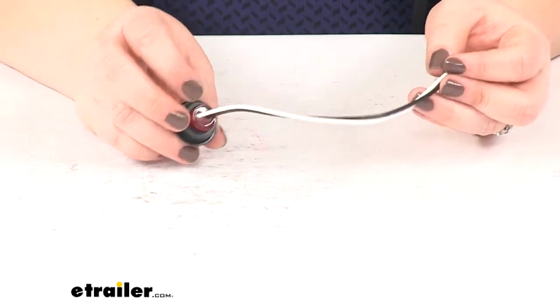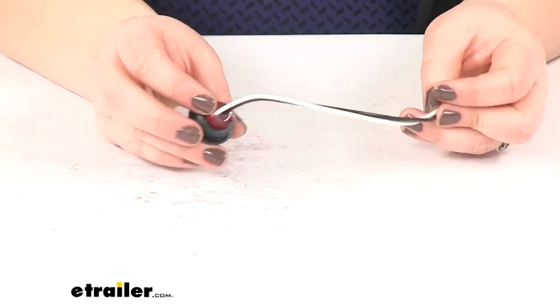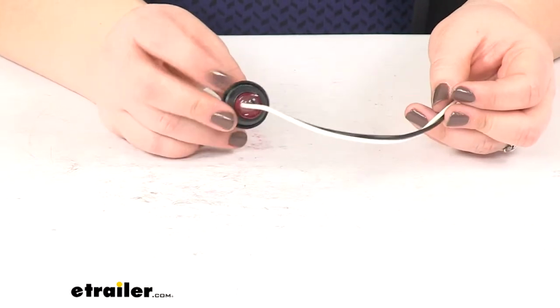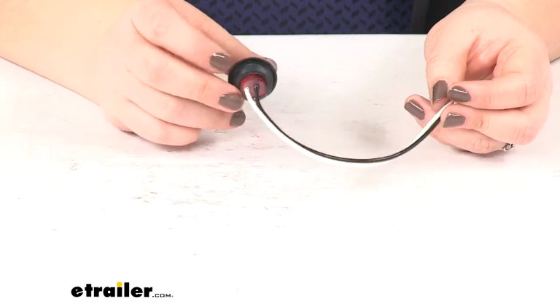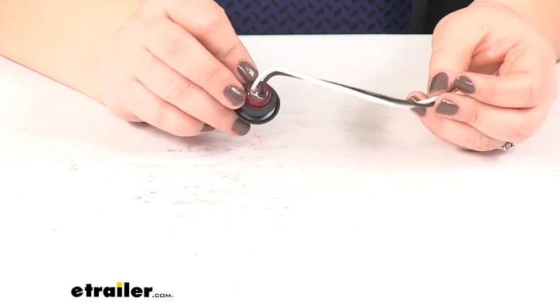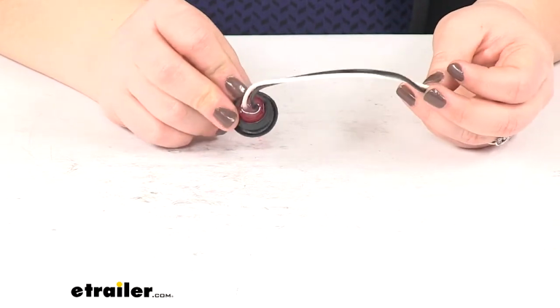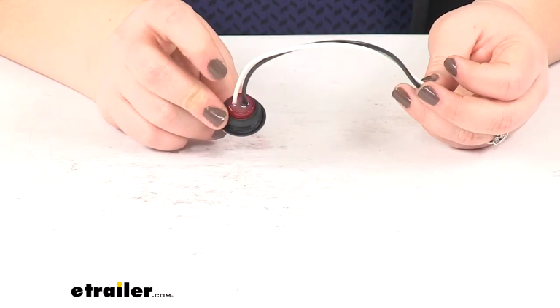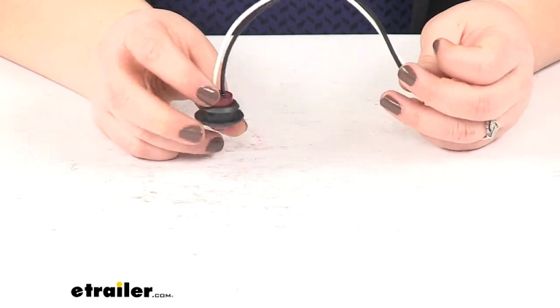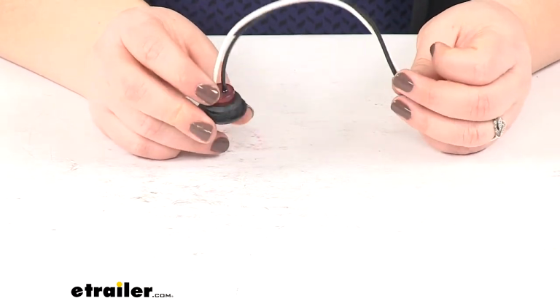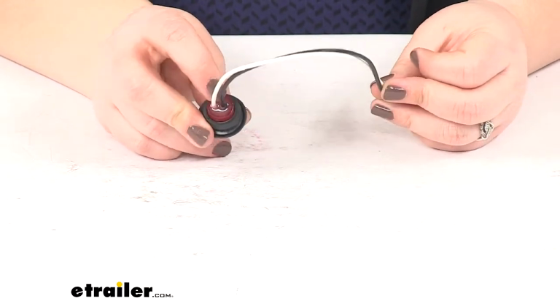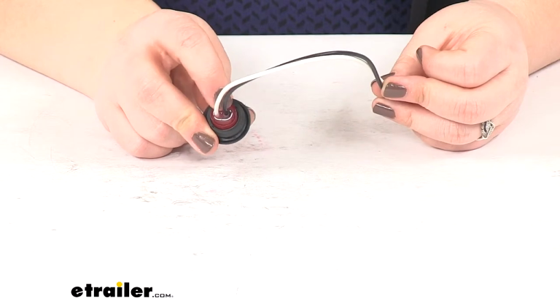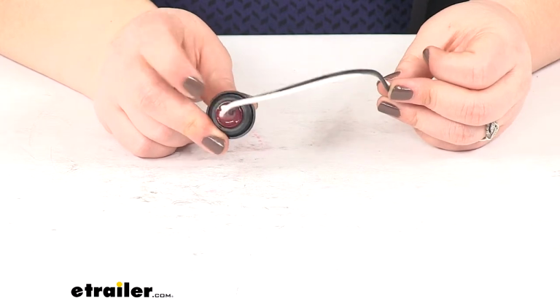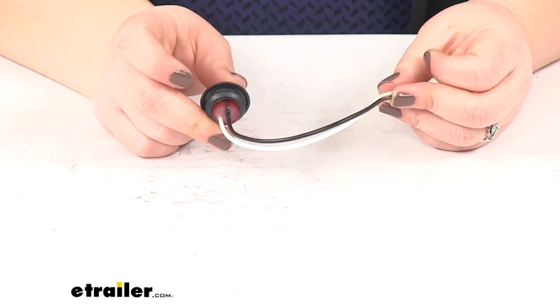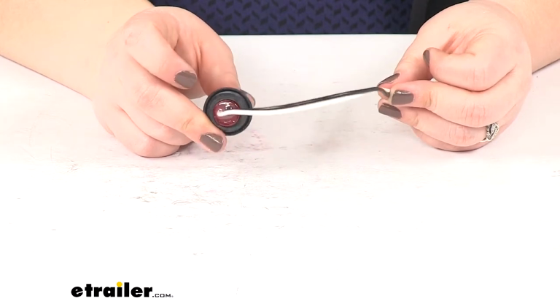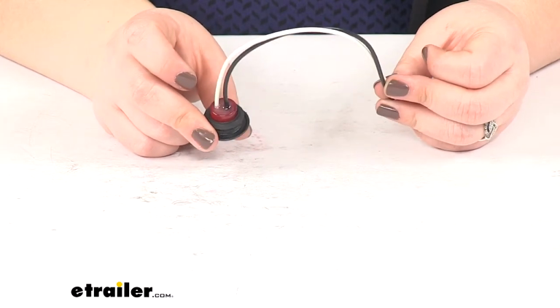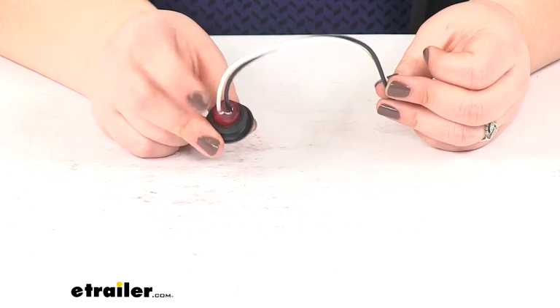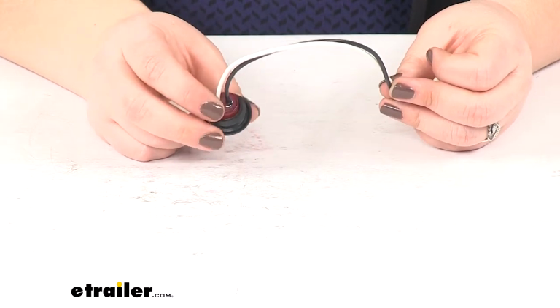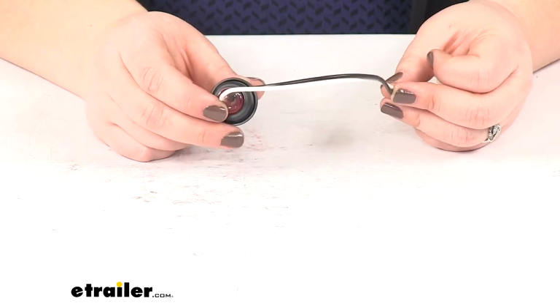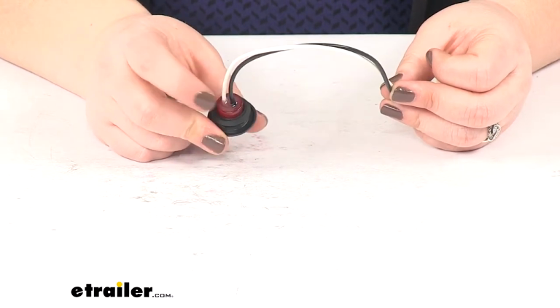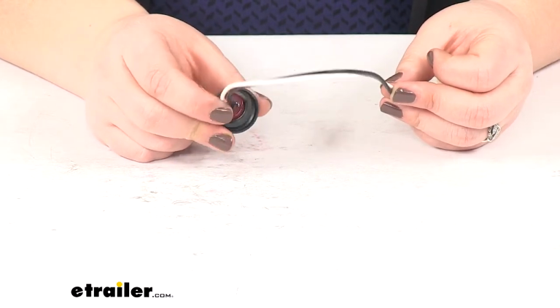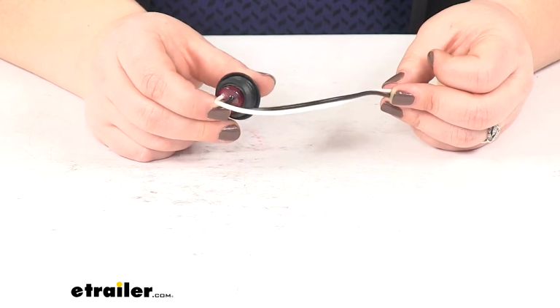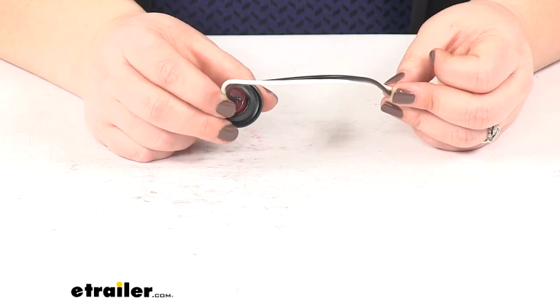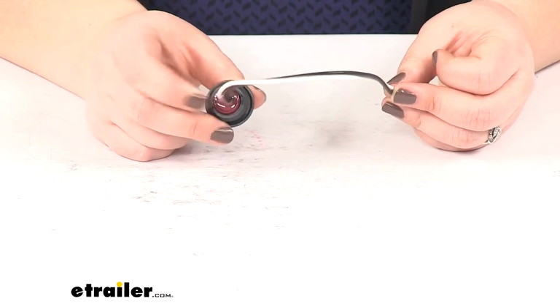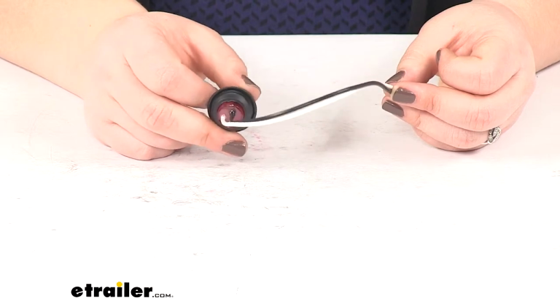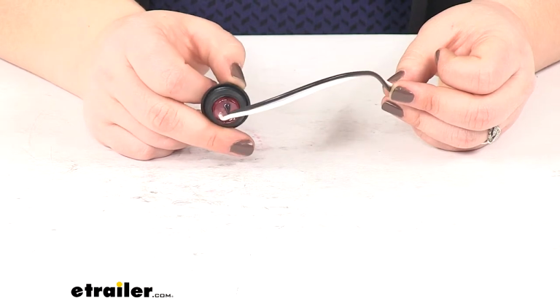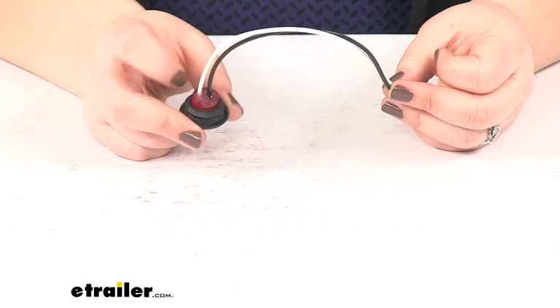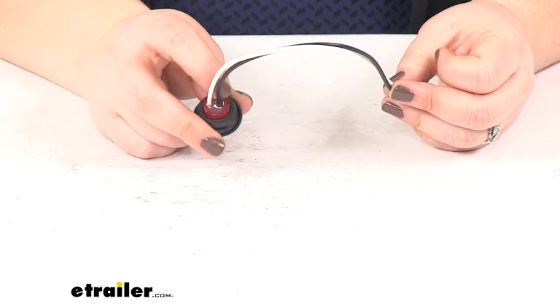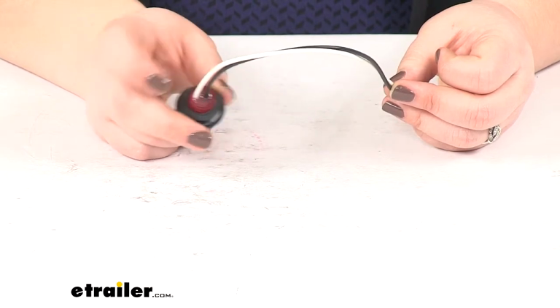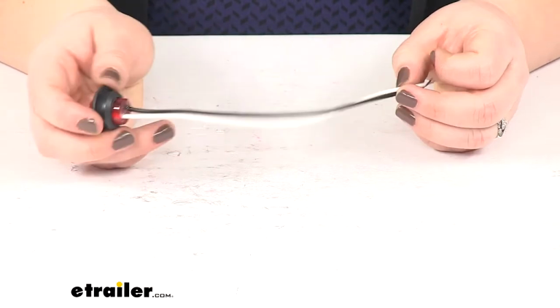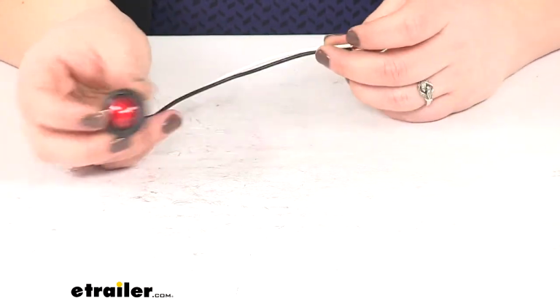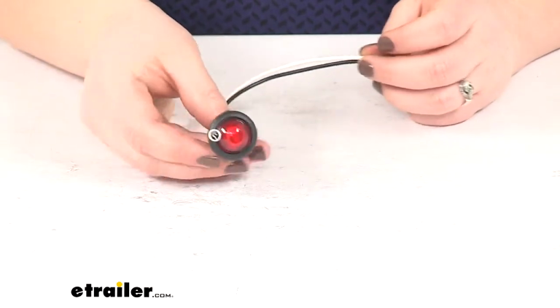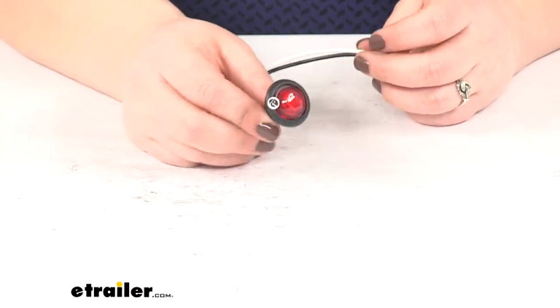It's also going to be more efficient, so we have less power draw with this than our incandescents. And as you can see at the back, it's going to be sealed with sort of an epoxy material, so we don't have to worry about any water or dust getting in there and causing any corrosion or shorts.